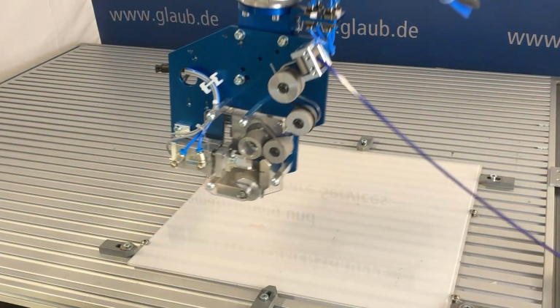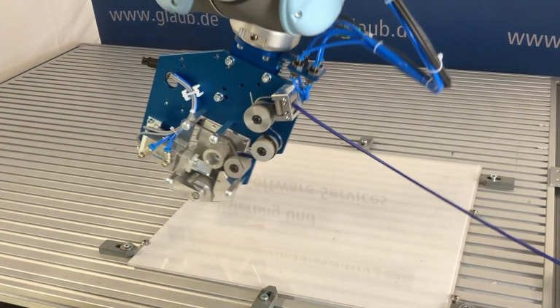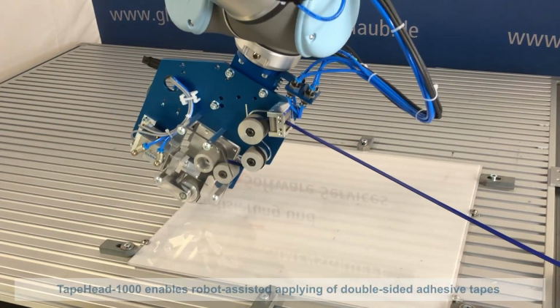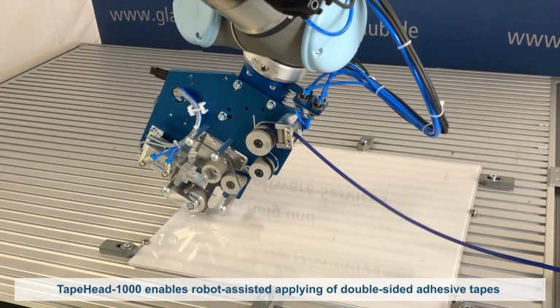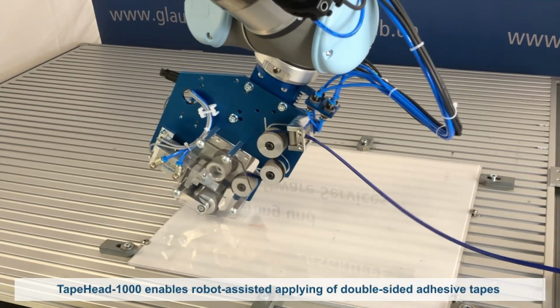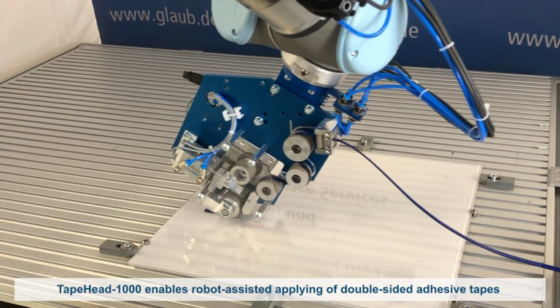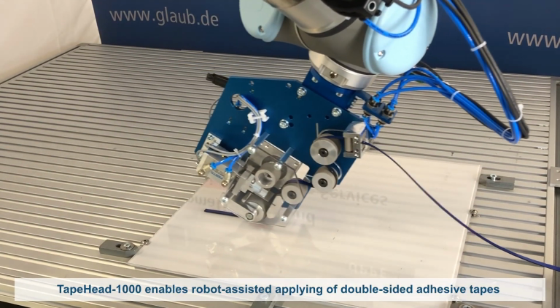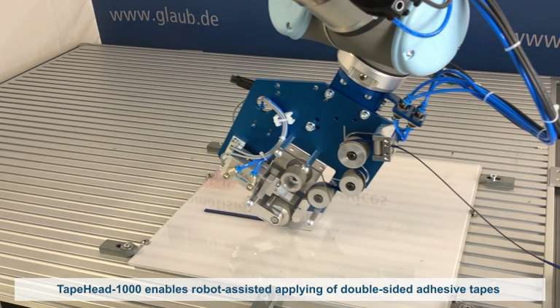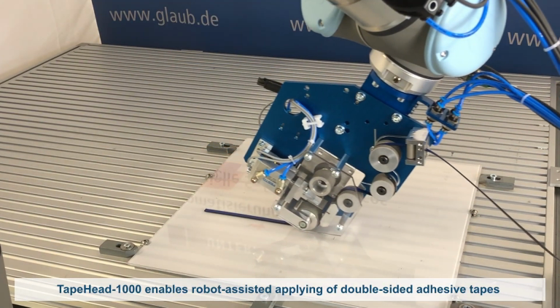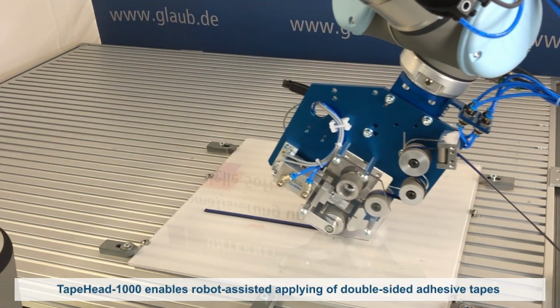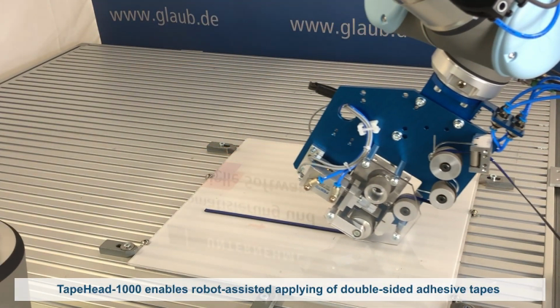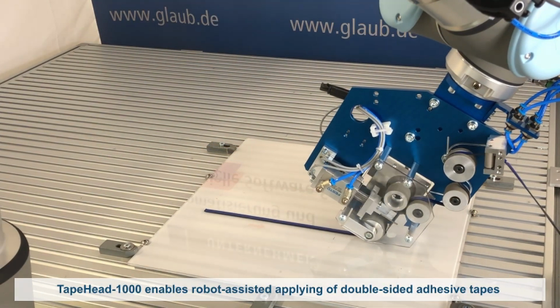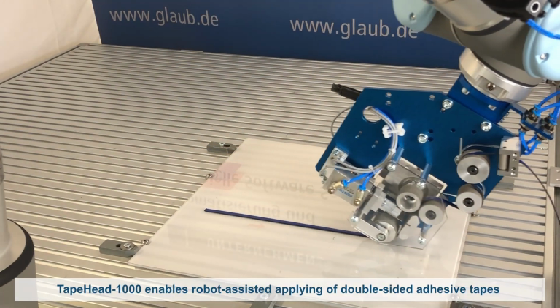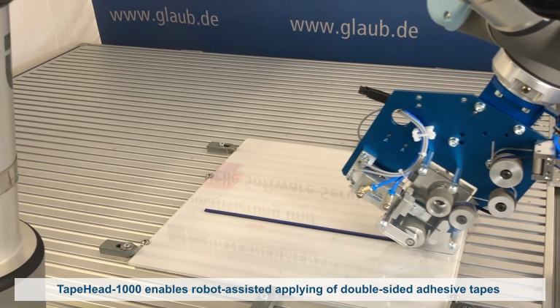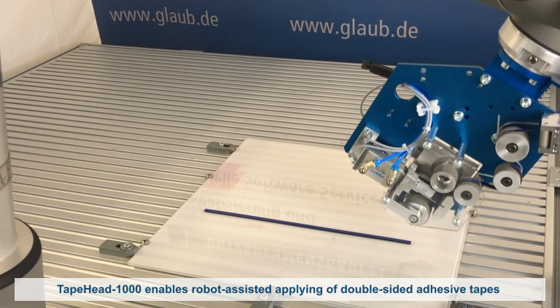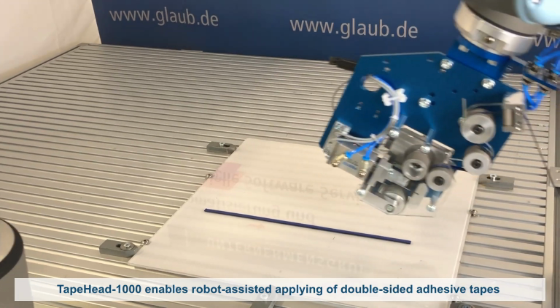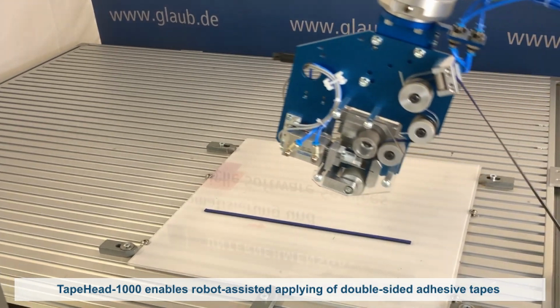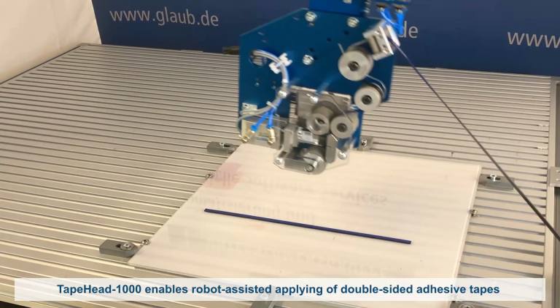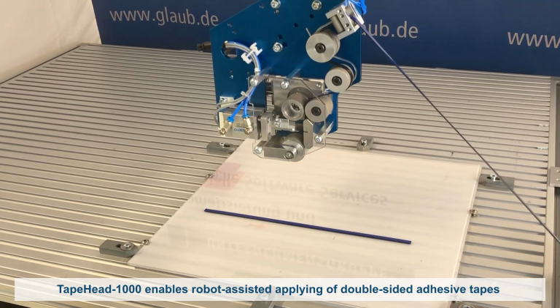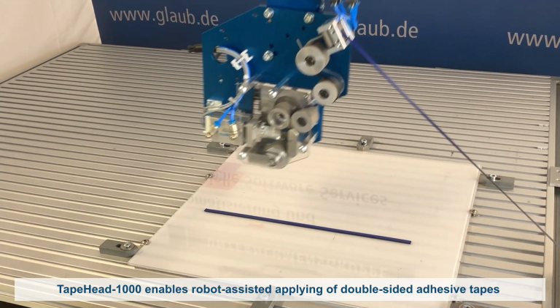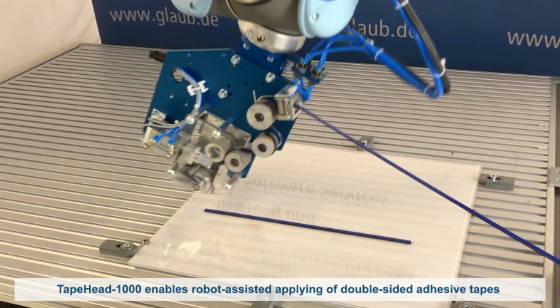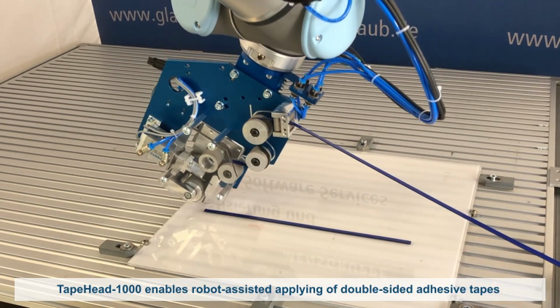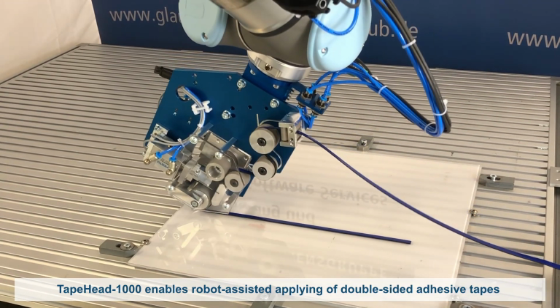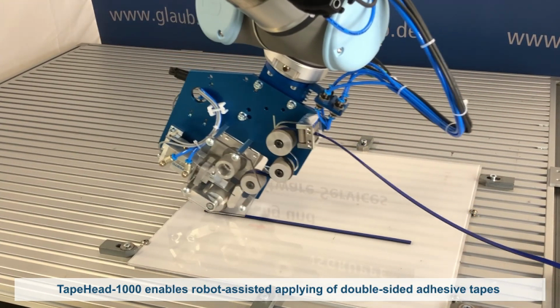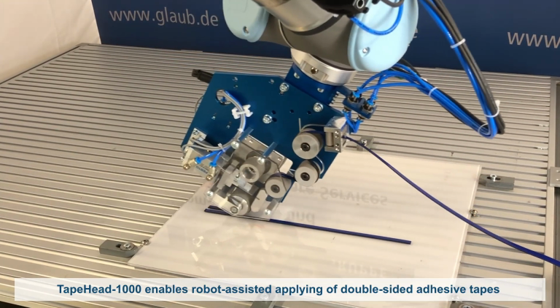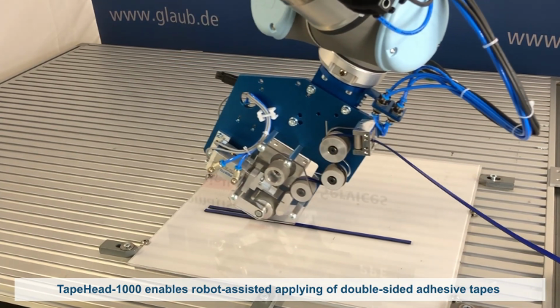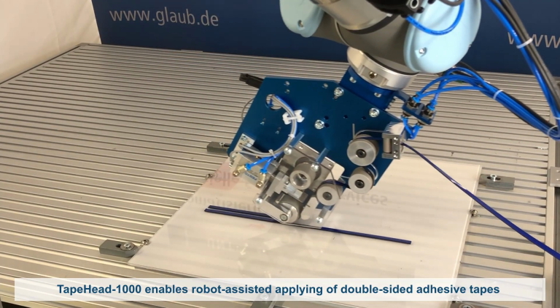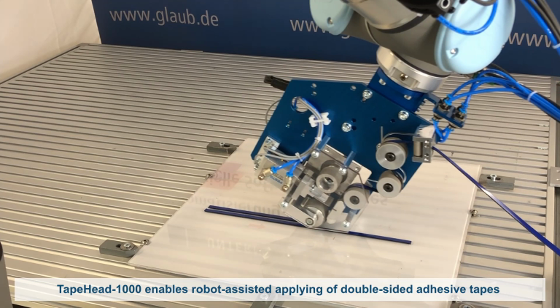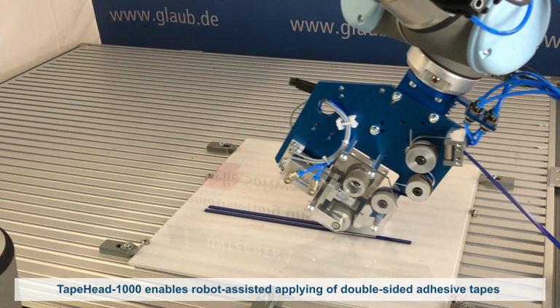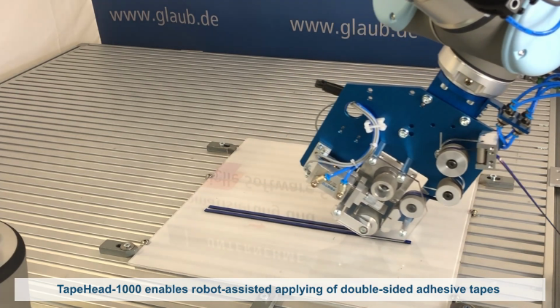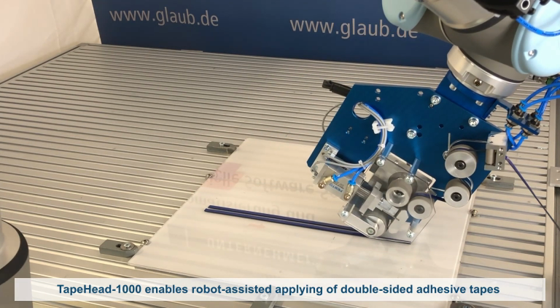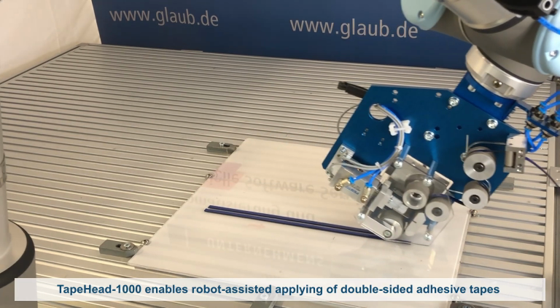With the TapeHat 1000, the experts at Glaub have developed a solution for the robot-assisted applying of double-sided adhesive tapes, for standard widths from 6 to 25 mm.